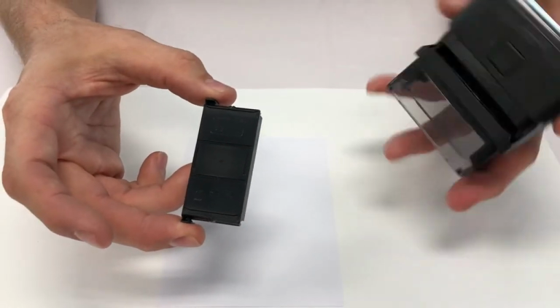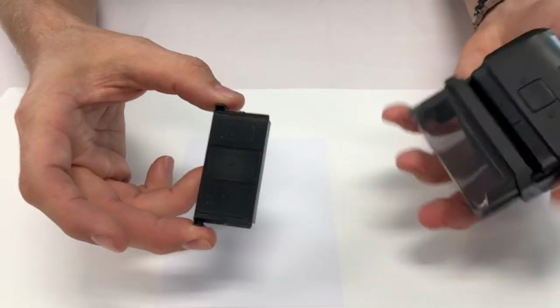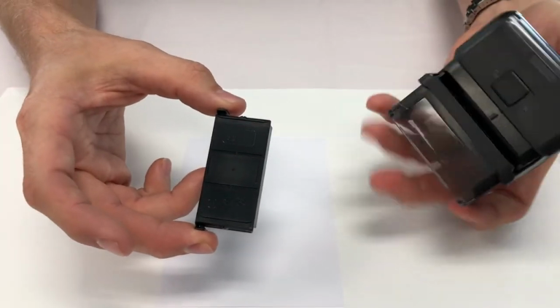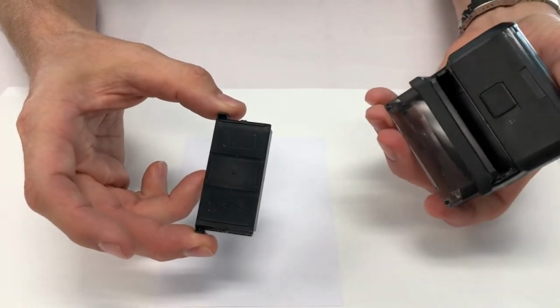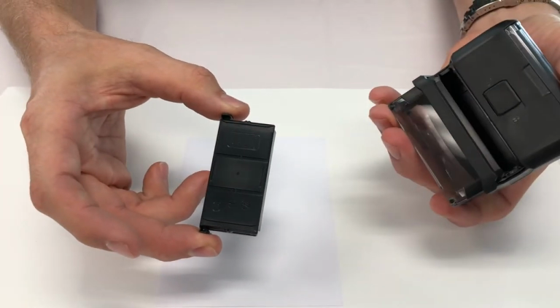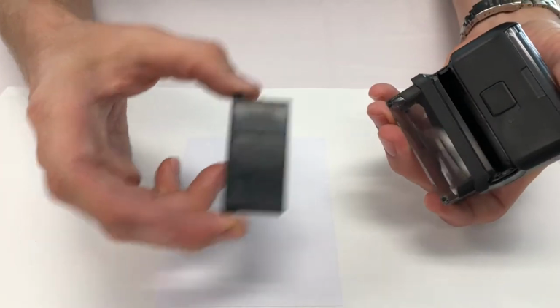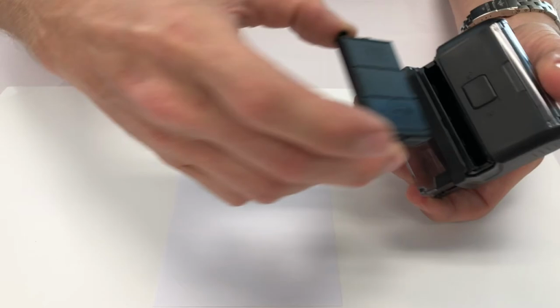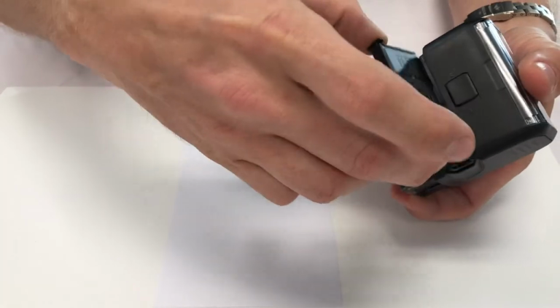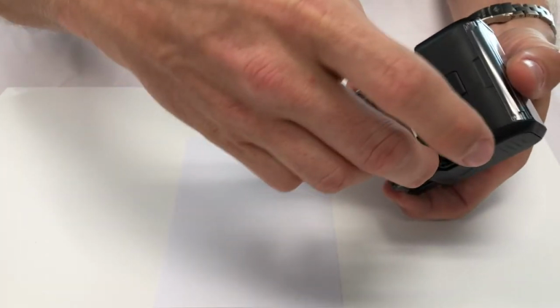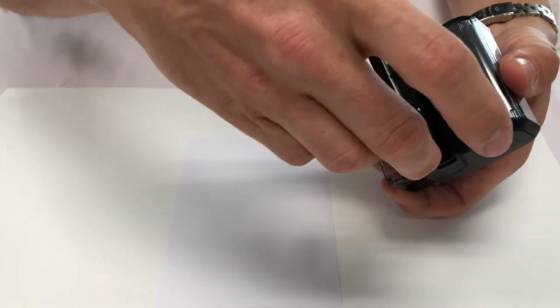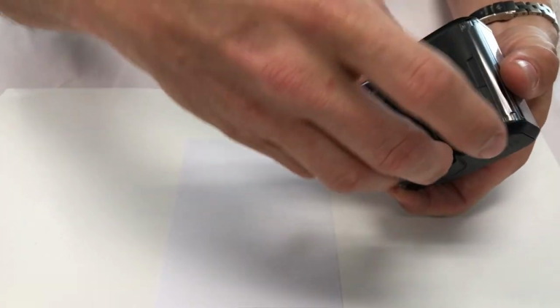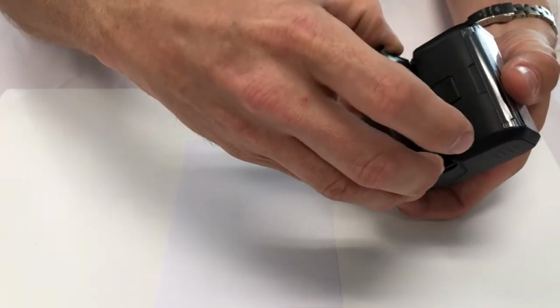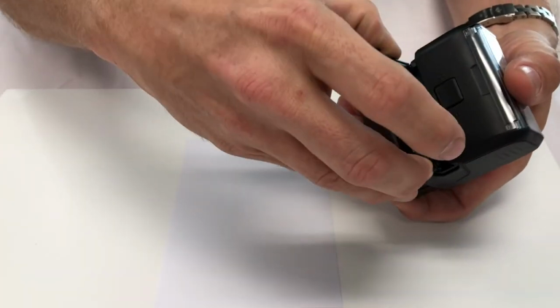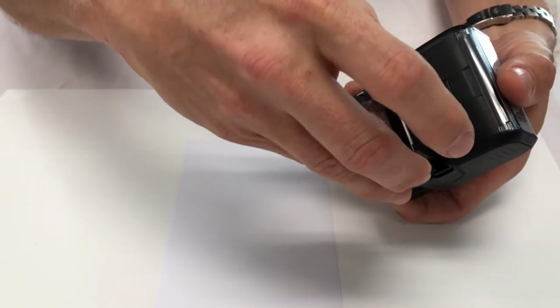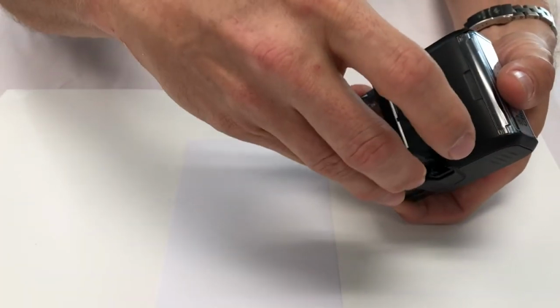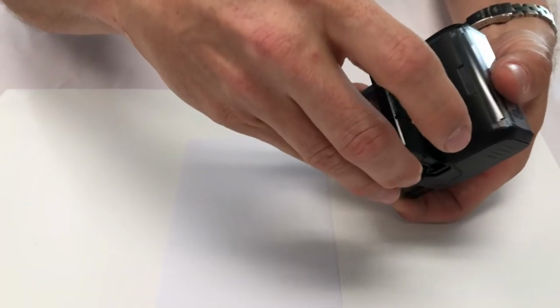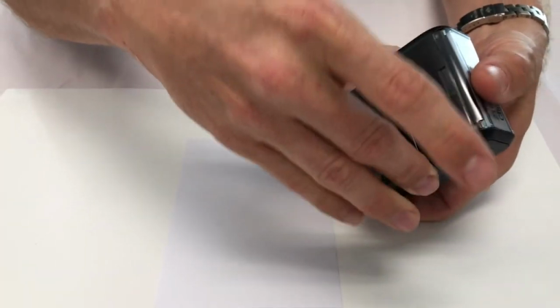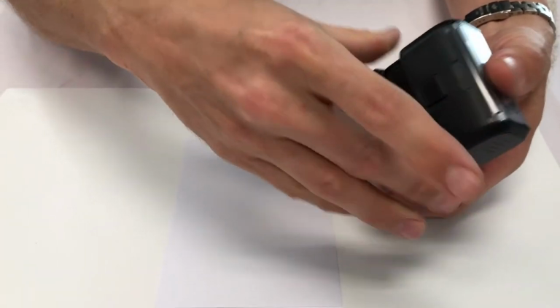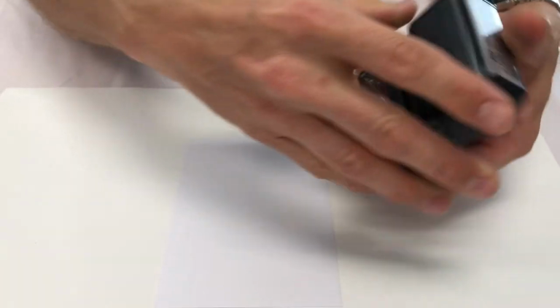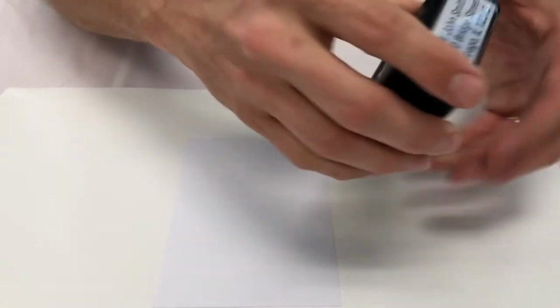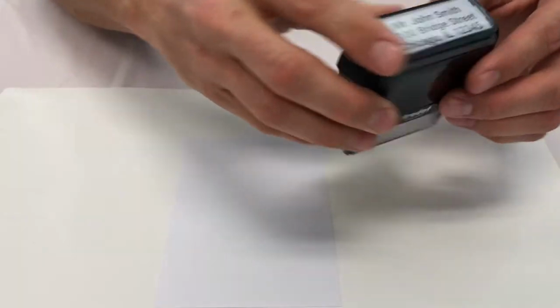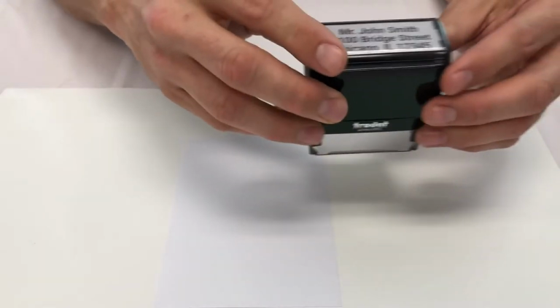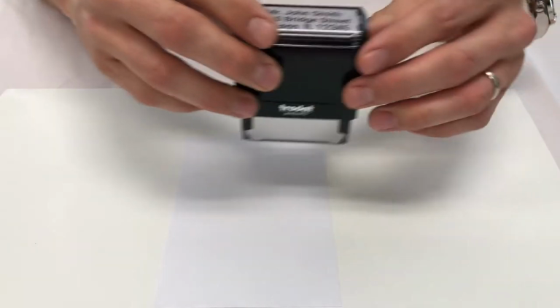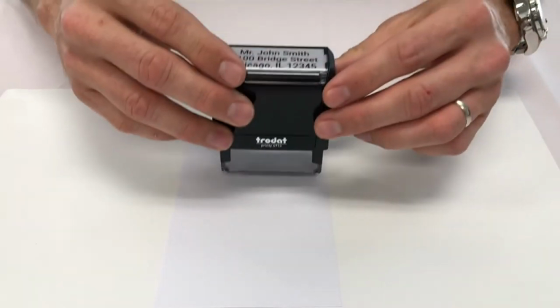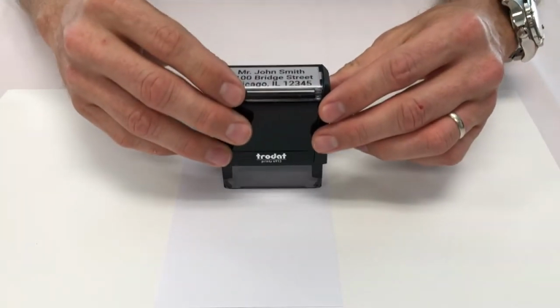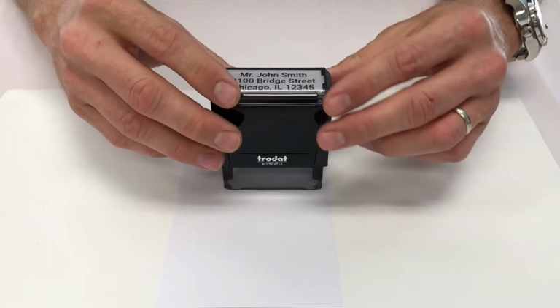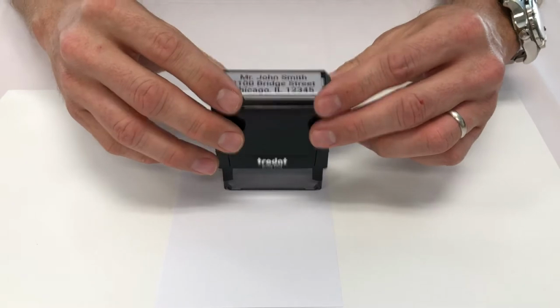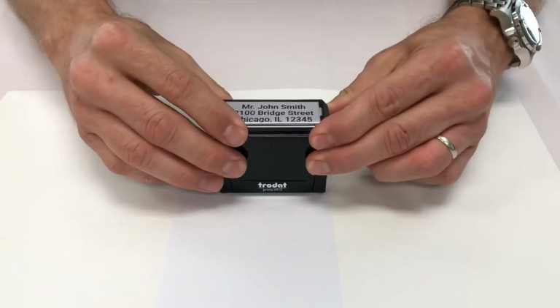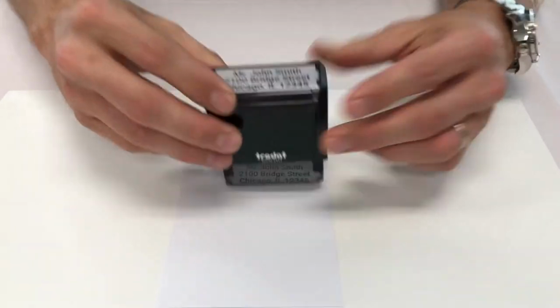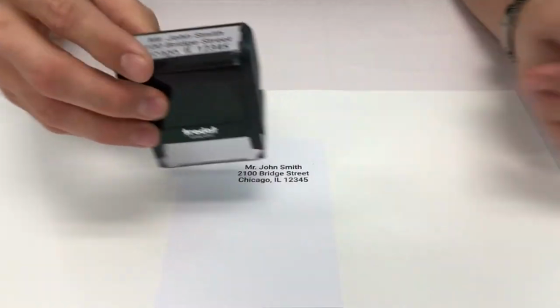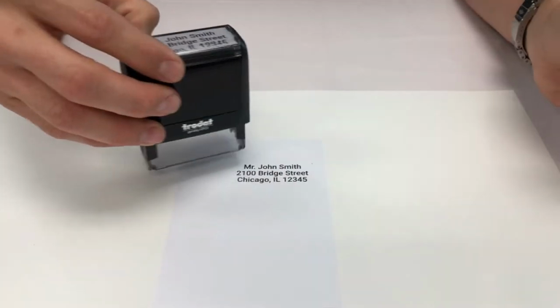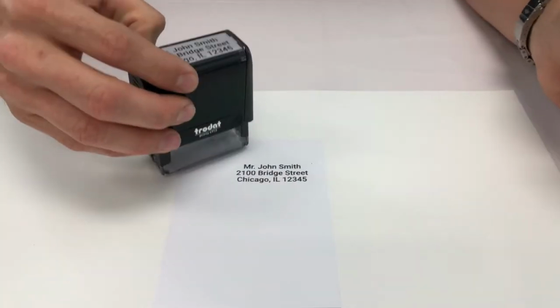Once again, depress the unit and slide in the new cartridge. Your Trodat Printi is re-inked and ready to use.